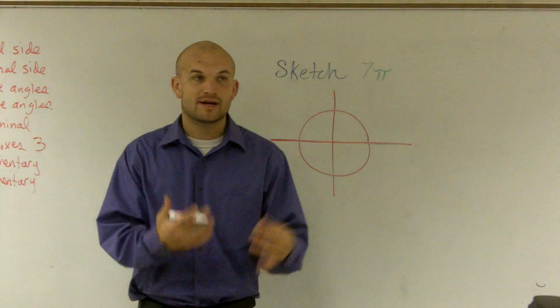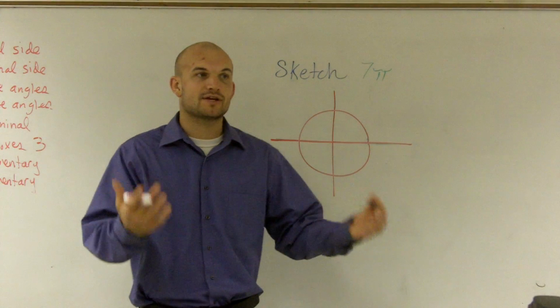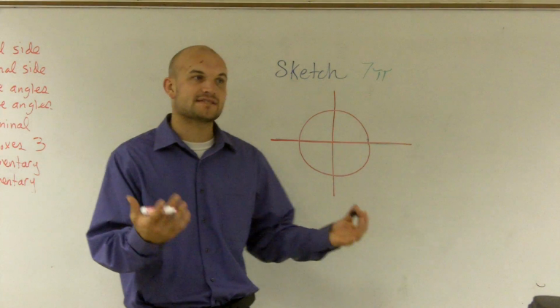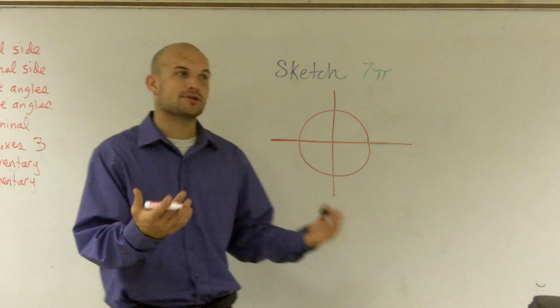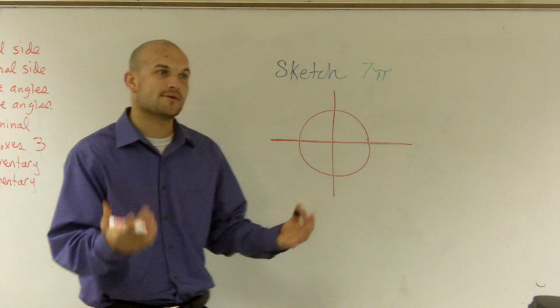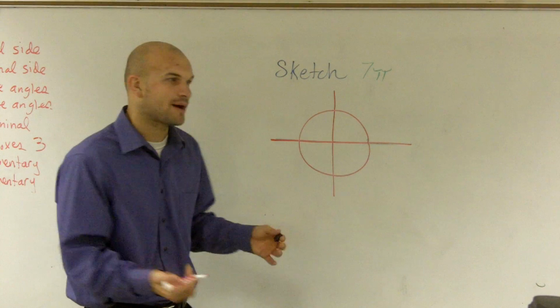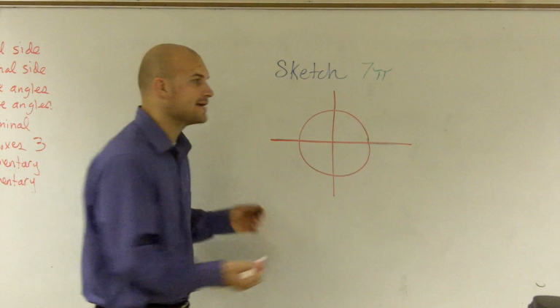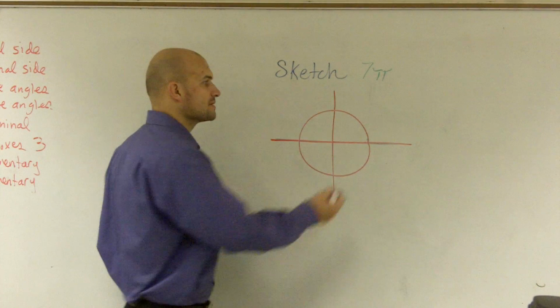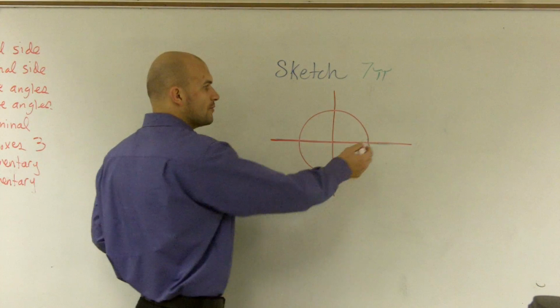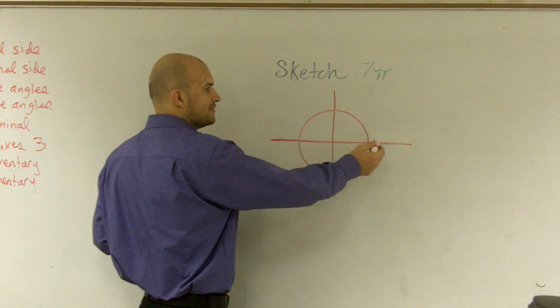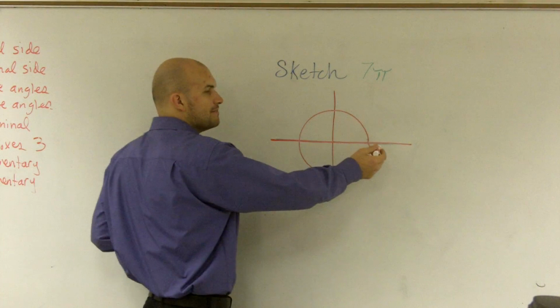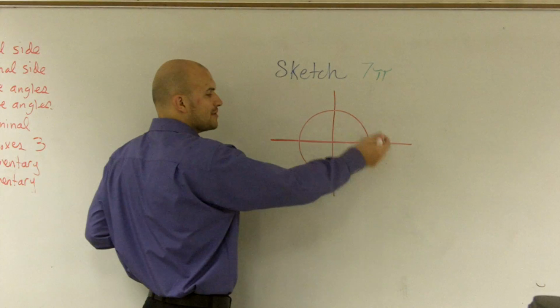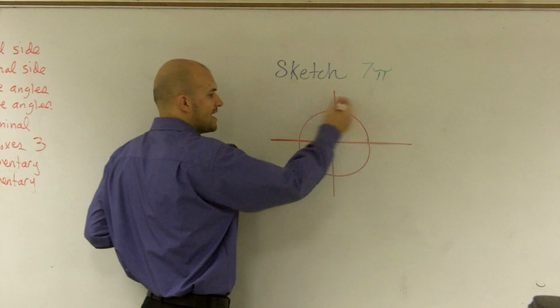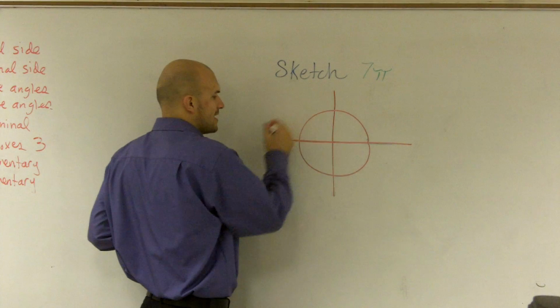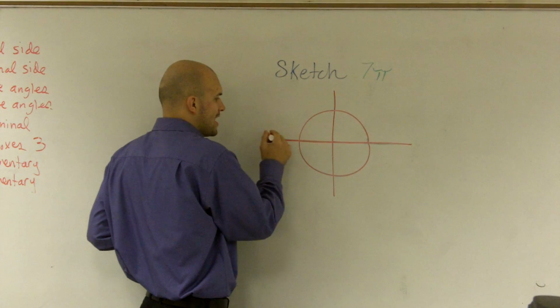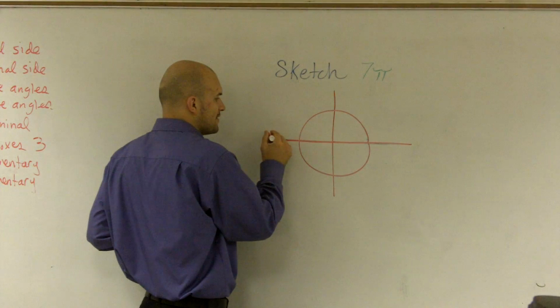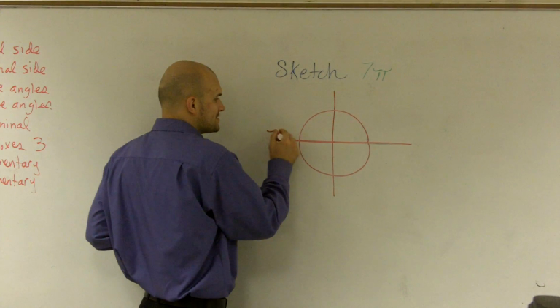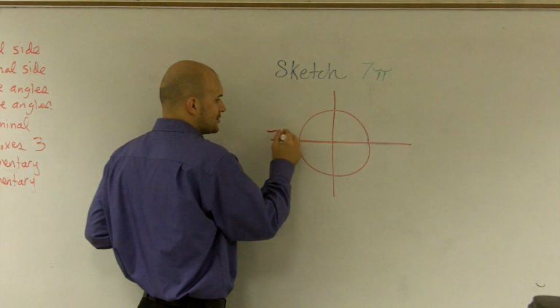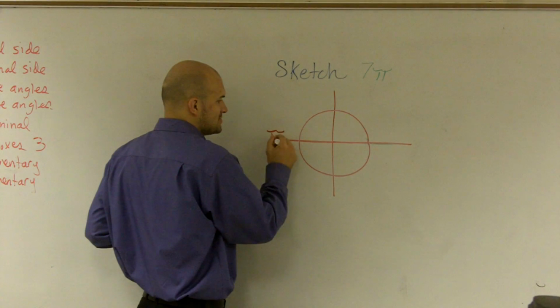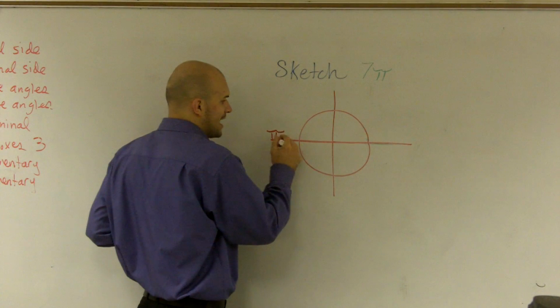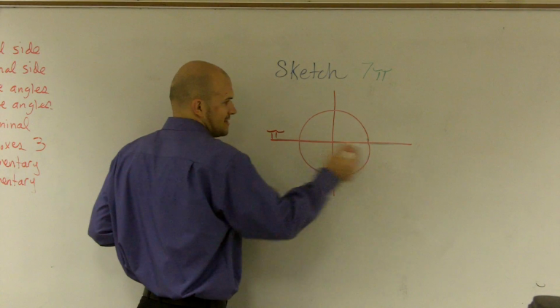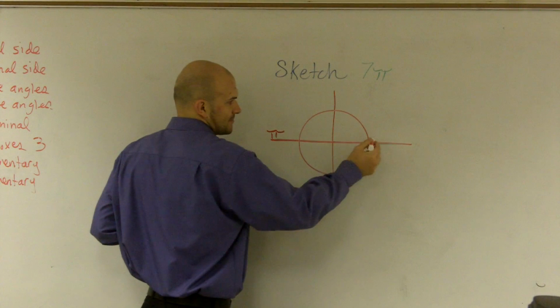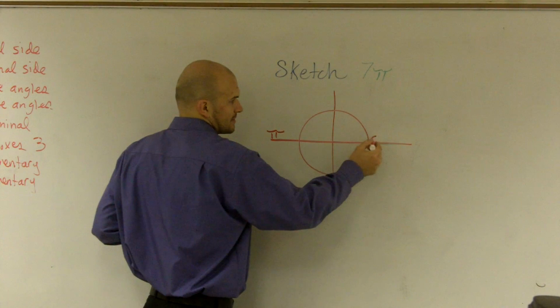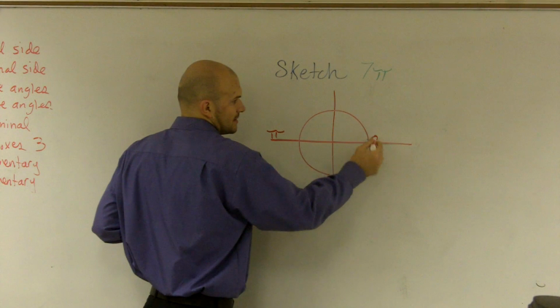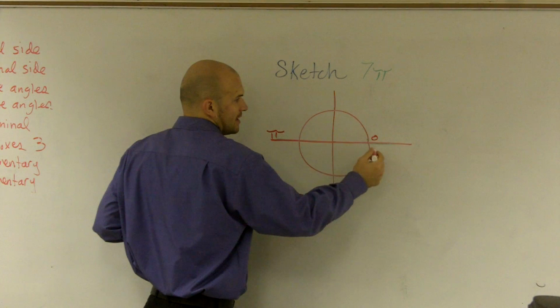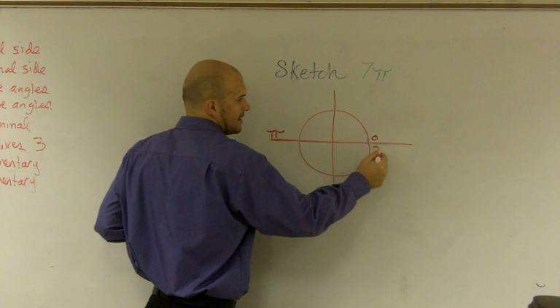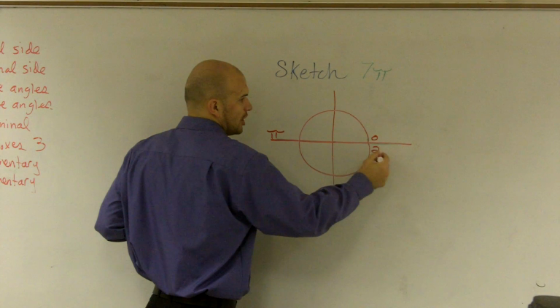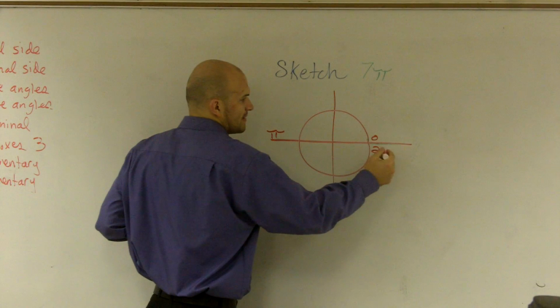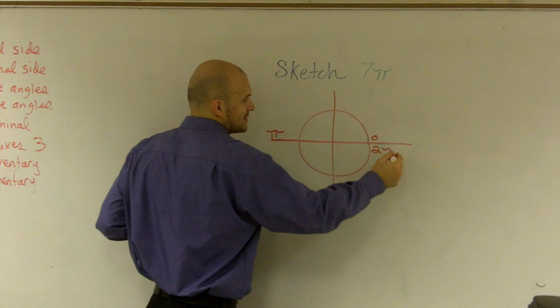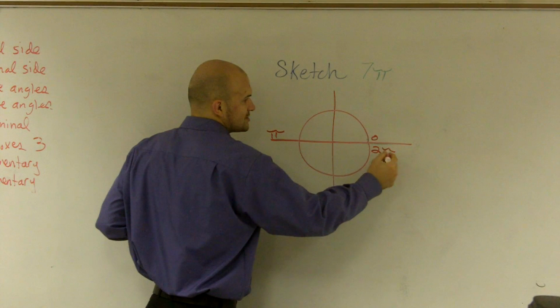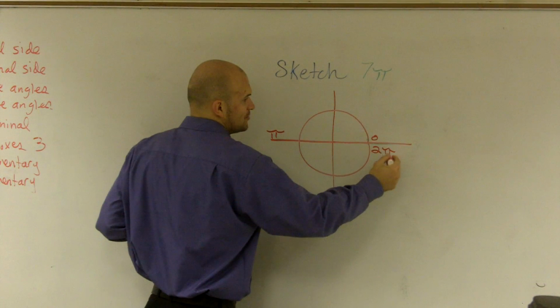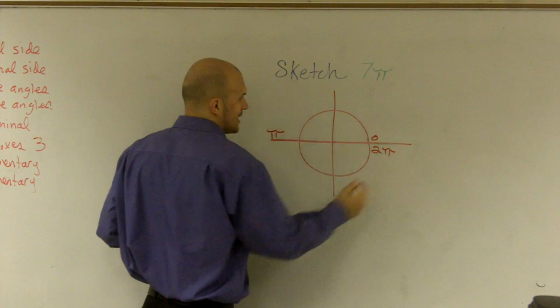And whenever they're given something in terms of pi, we need to remember that halfway around the circle is pi, and then all the way around is 2 pi.